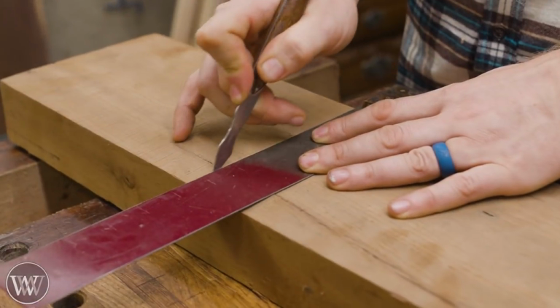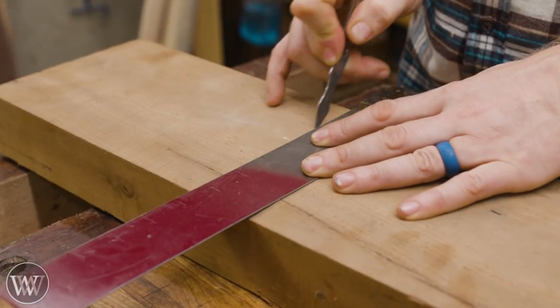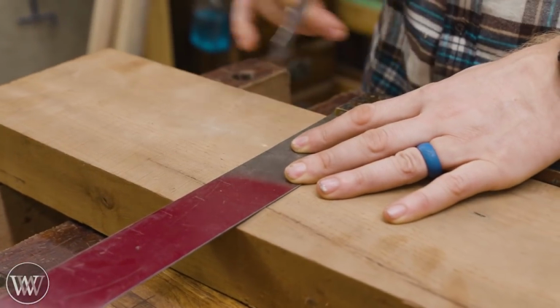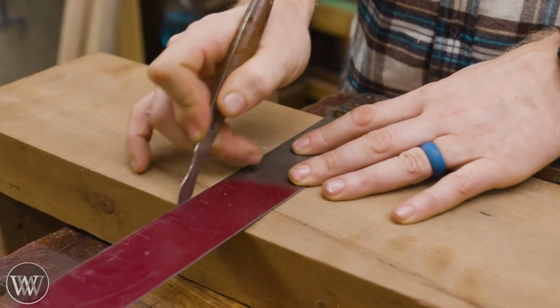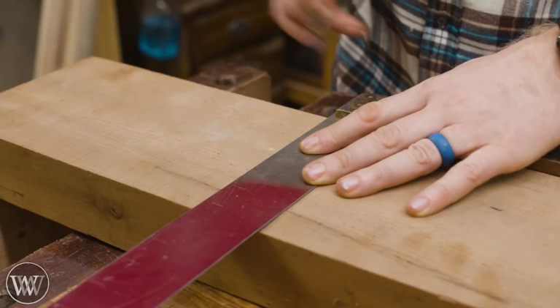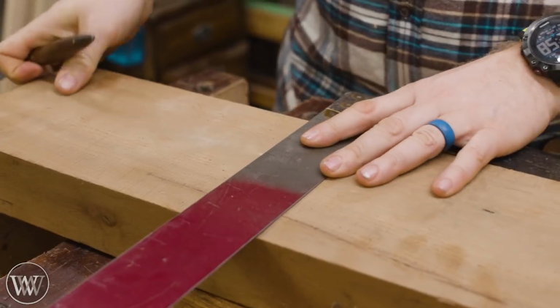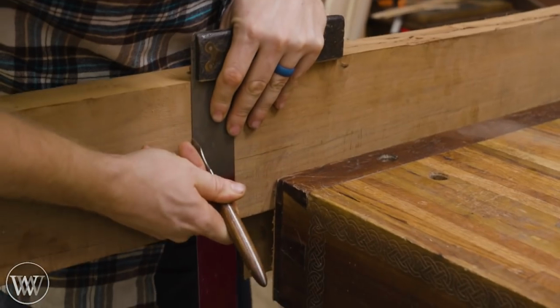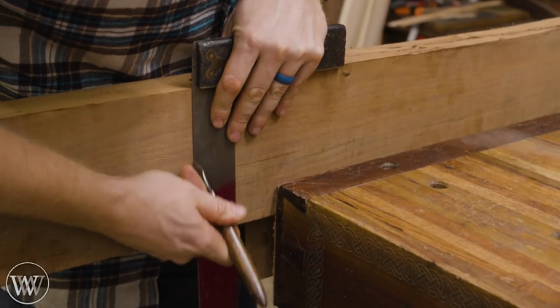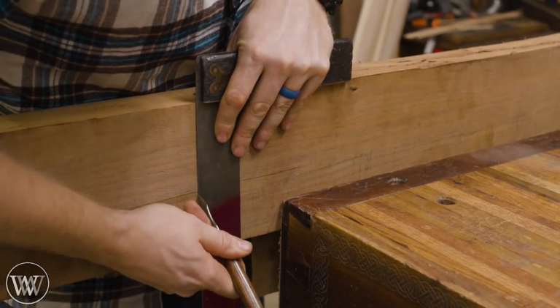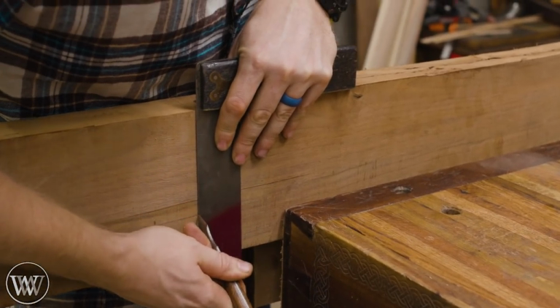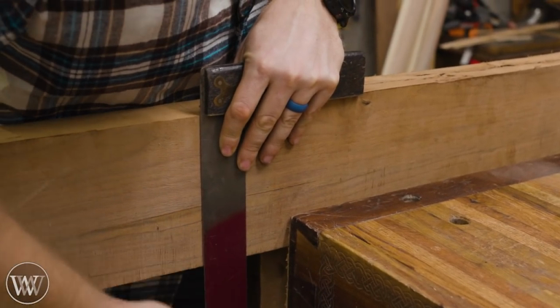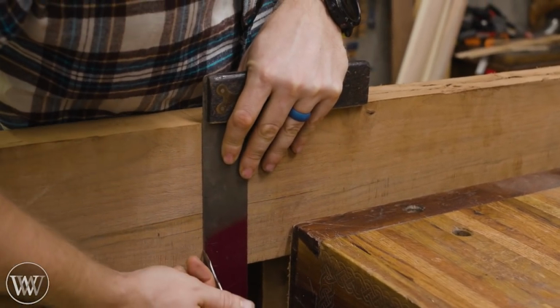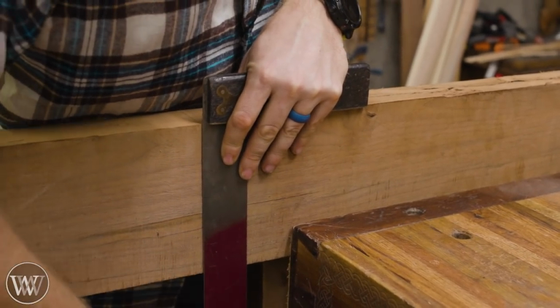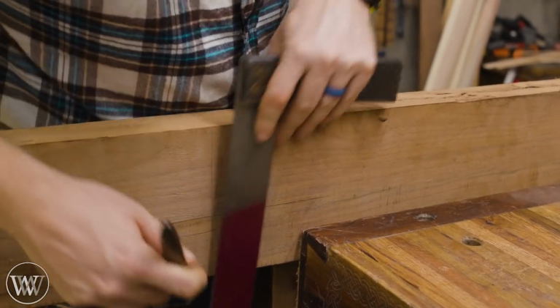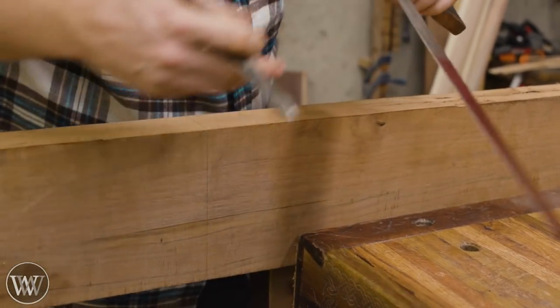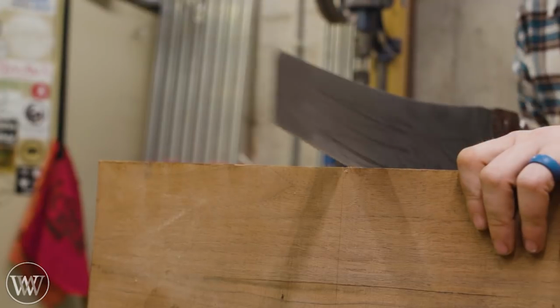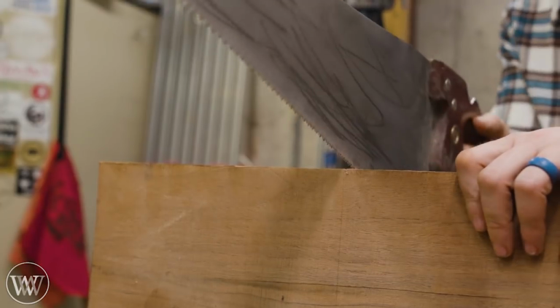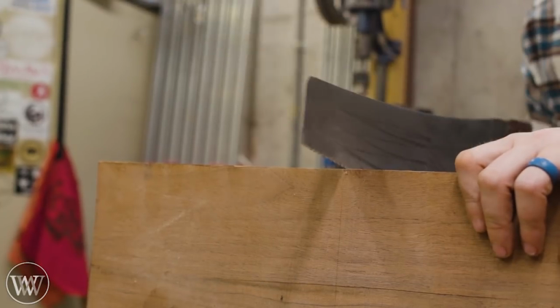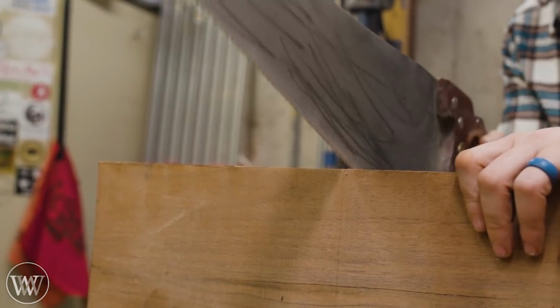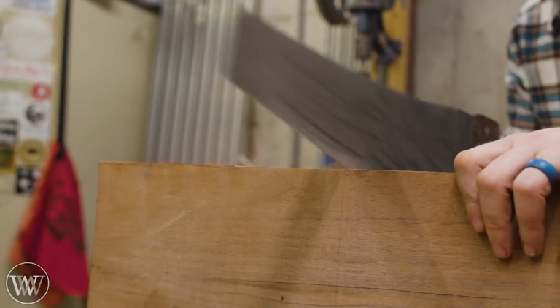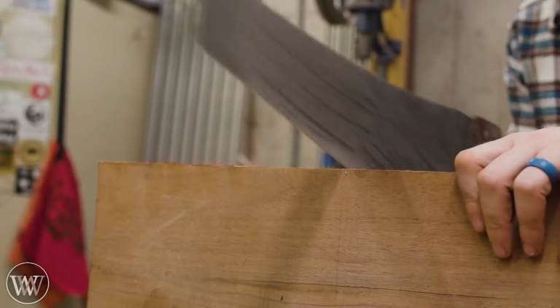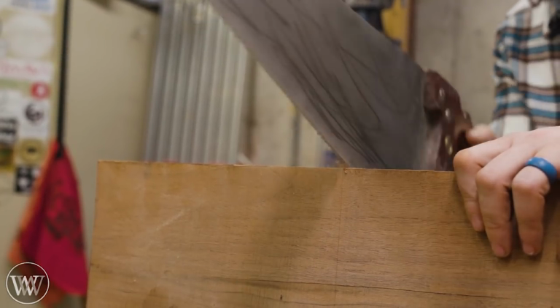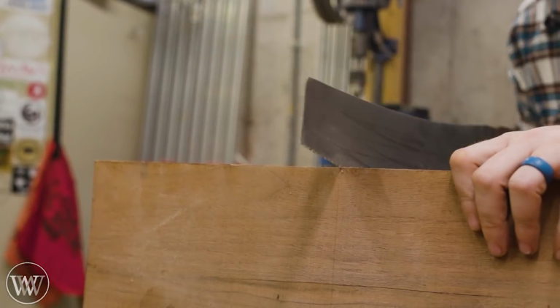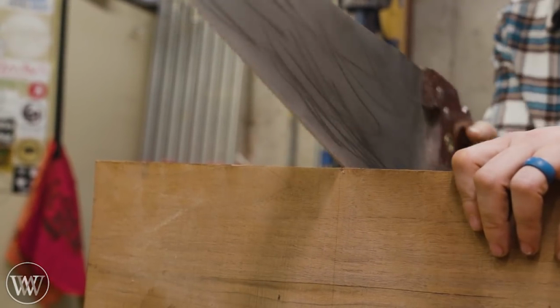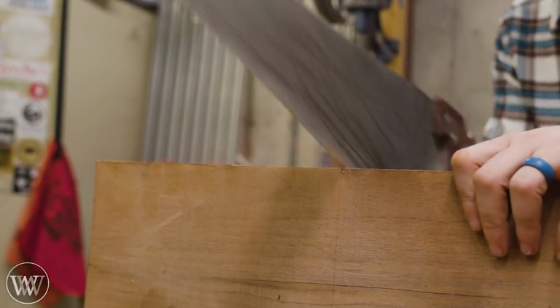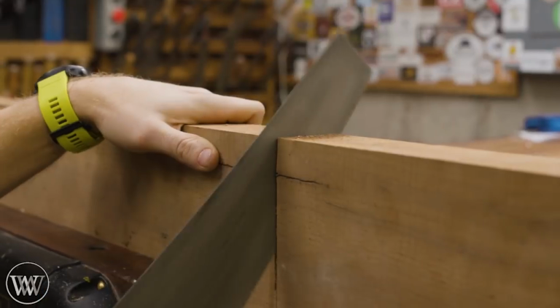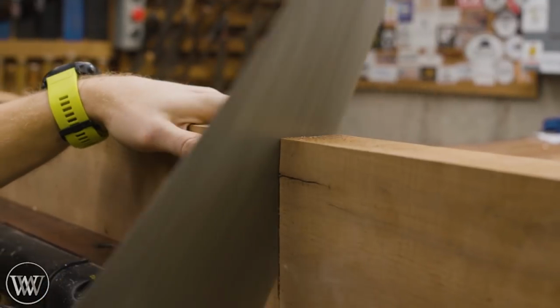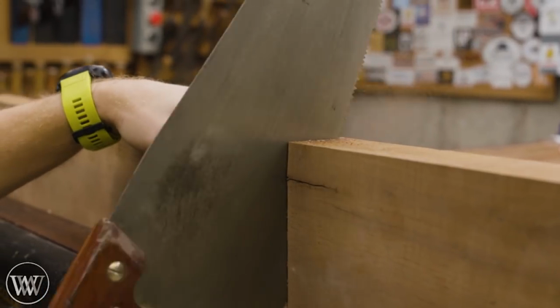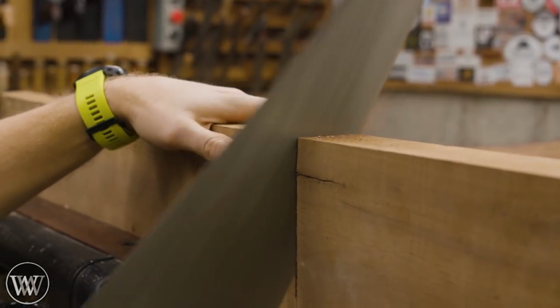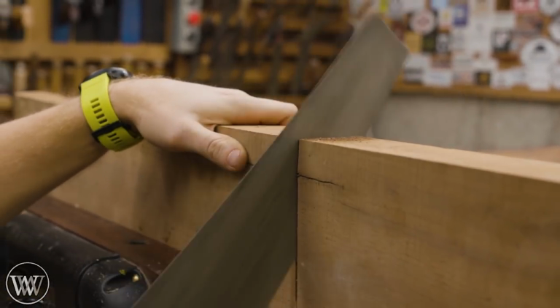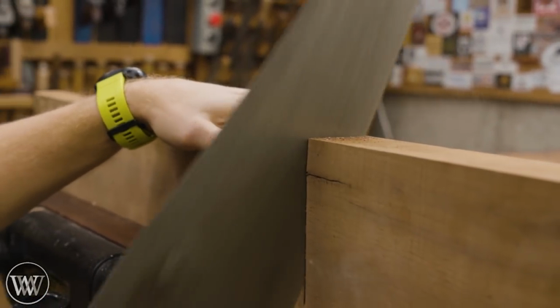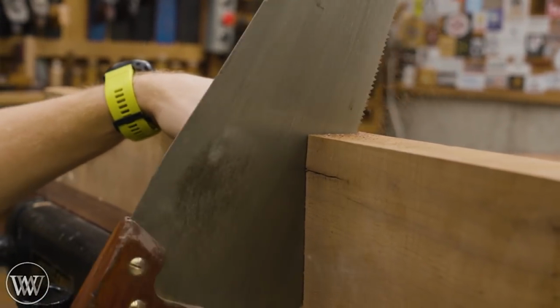The block I'm working with is walnut, and I love working with walnut. It's a very smooth, easy hand tool wood. It's about two inches thick by about six inches wide. Anything about an inch and a half or wider will work well for these, although I wouldn't go much thinner than an inch and a quarter.